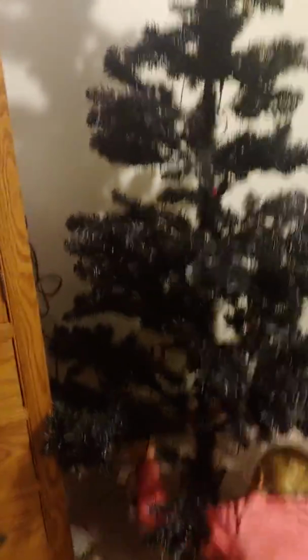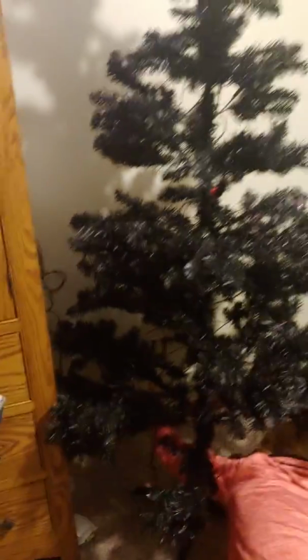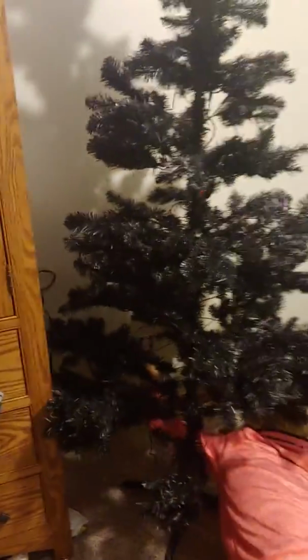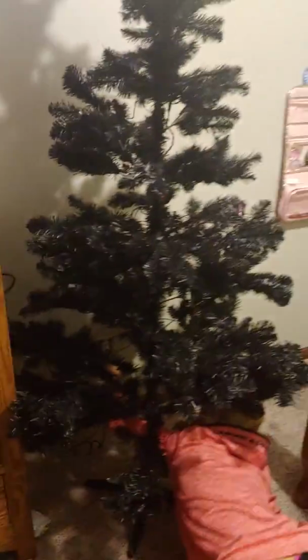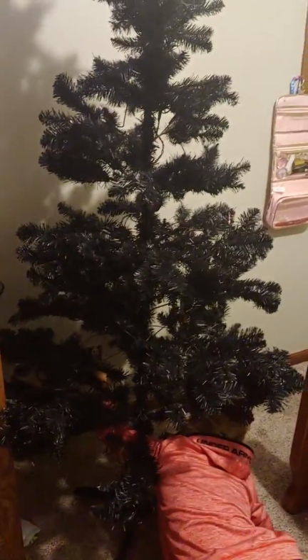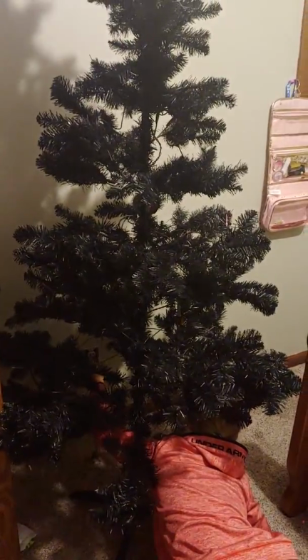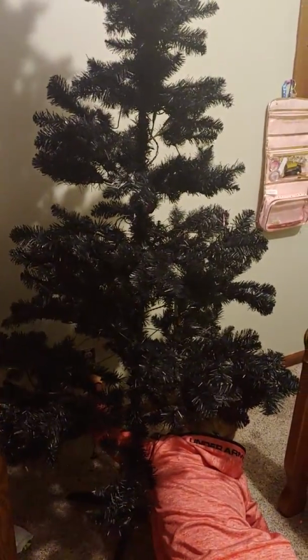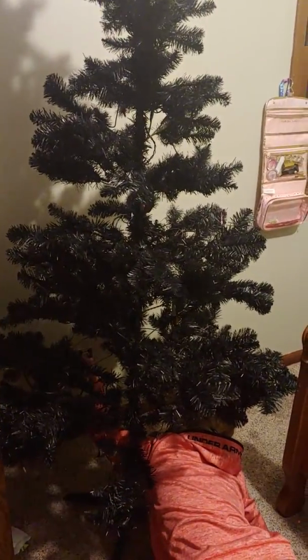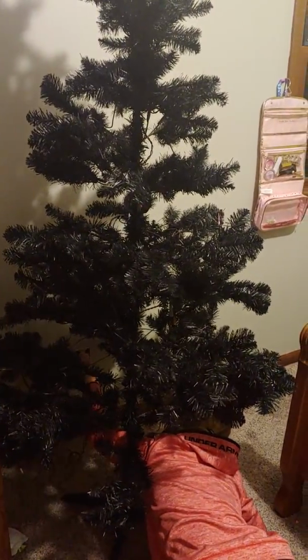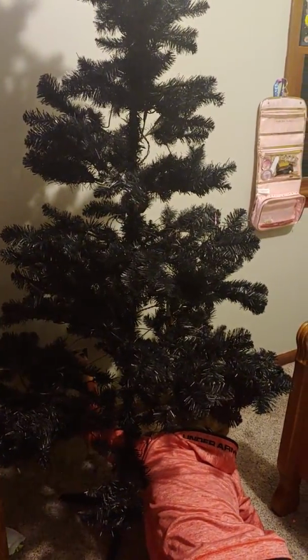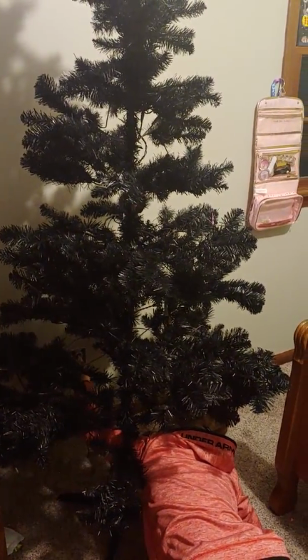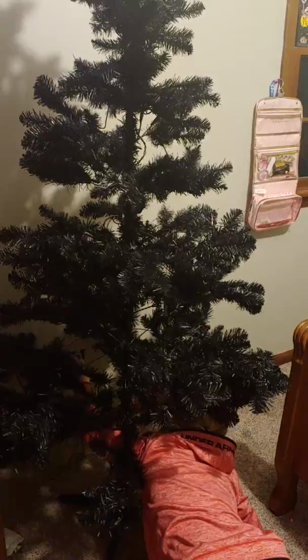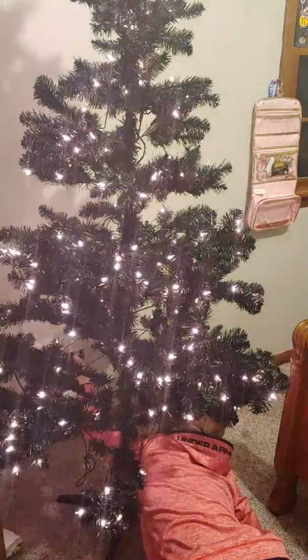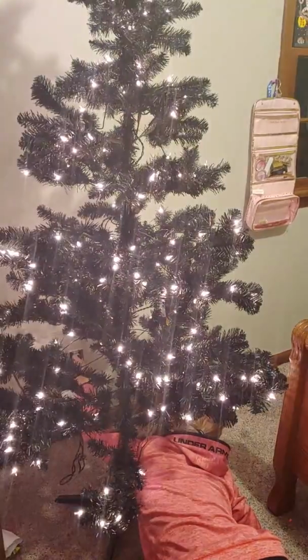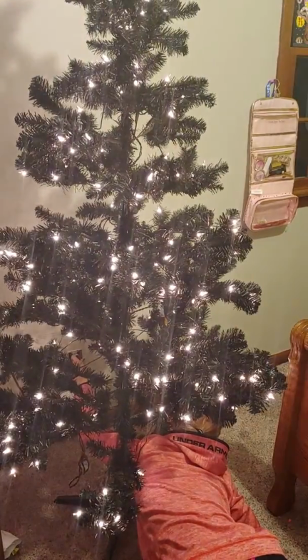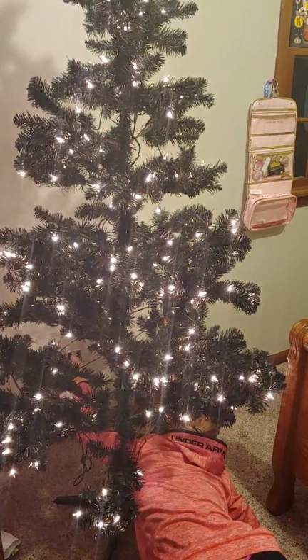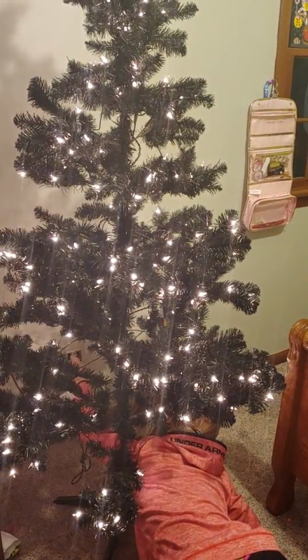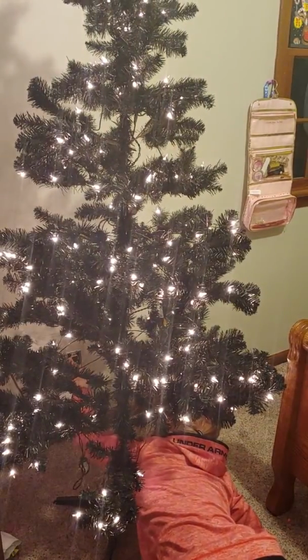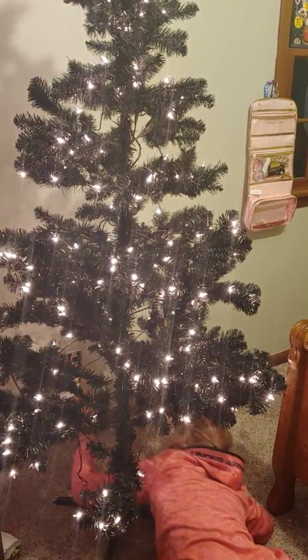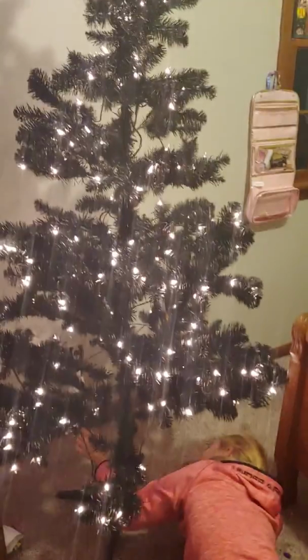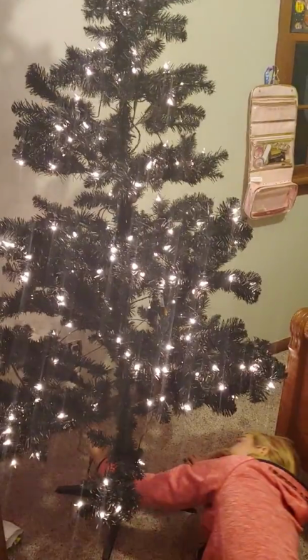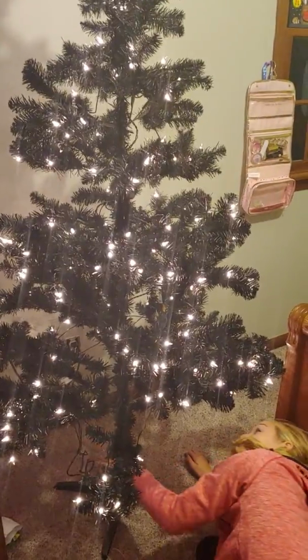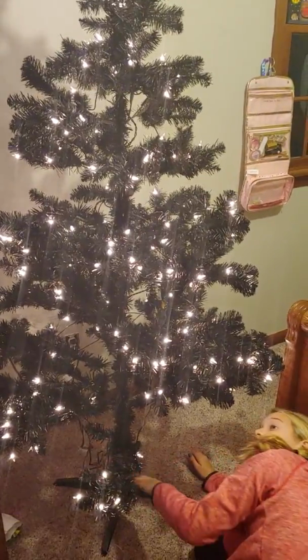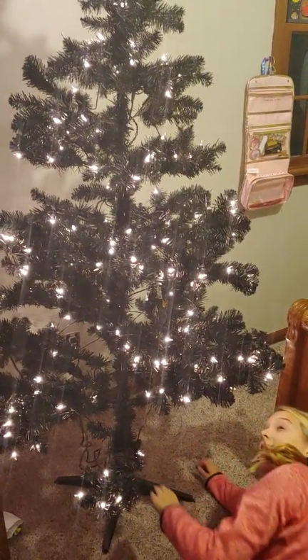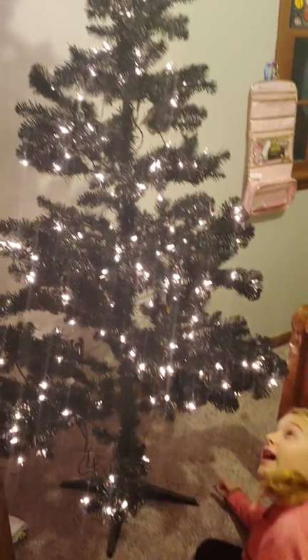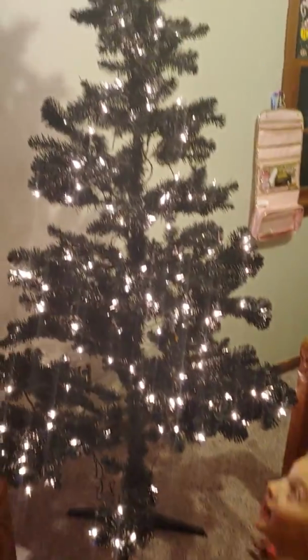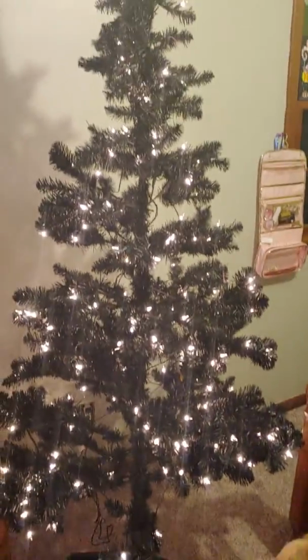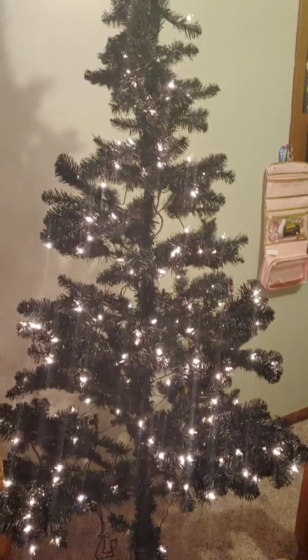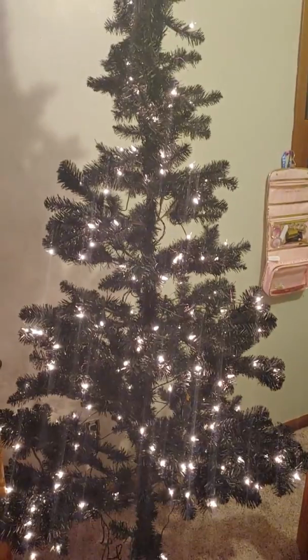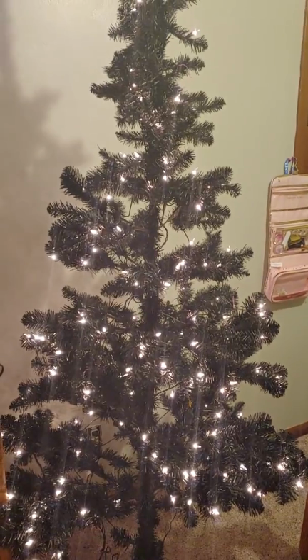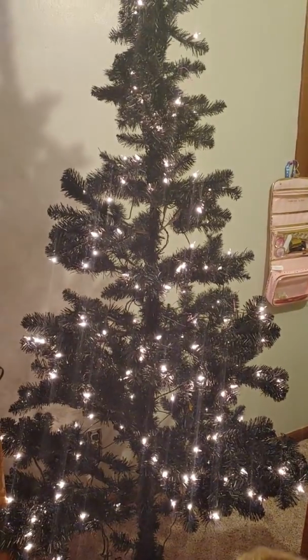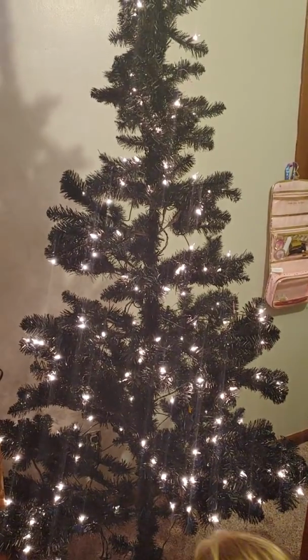There it goes. Three, two, one. Good job. We making ornaments later? Yeah.